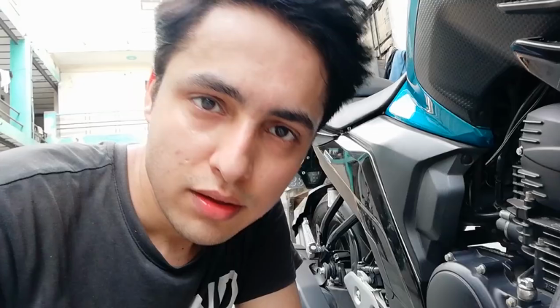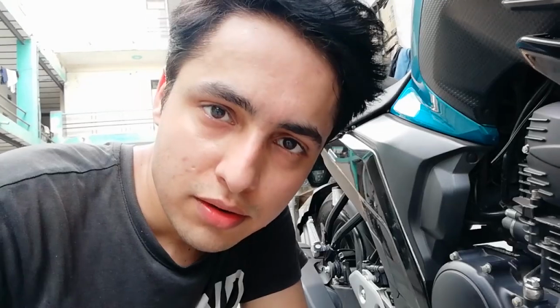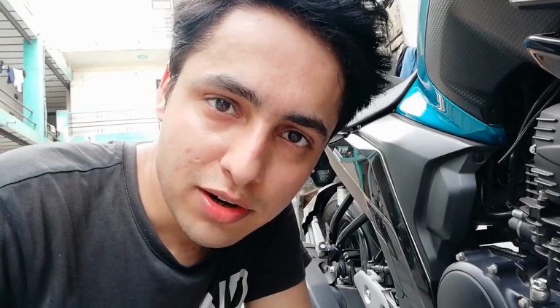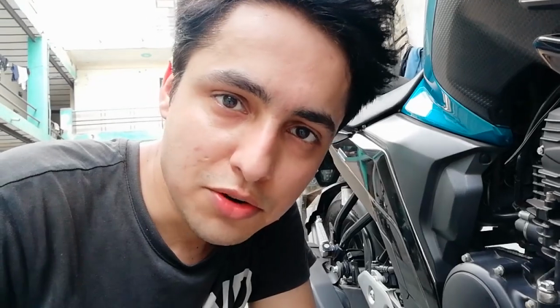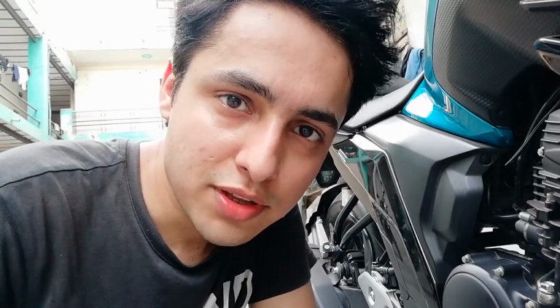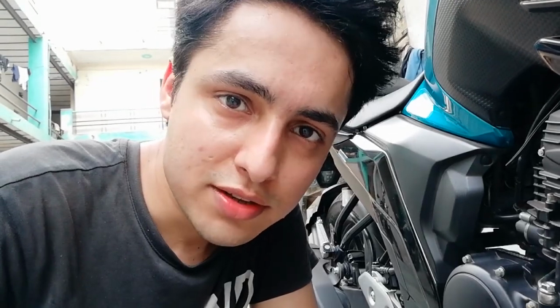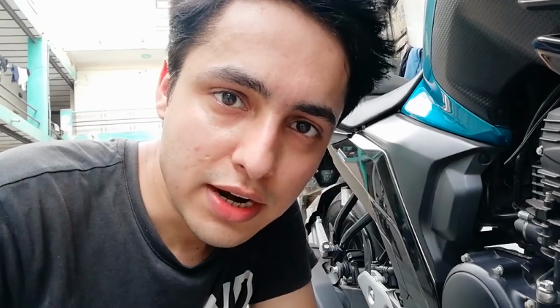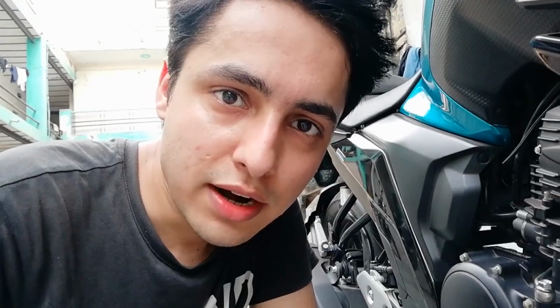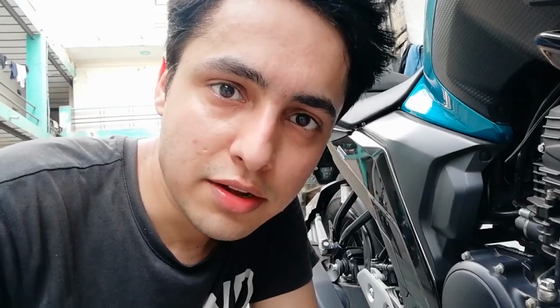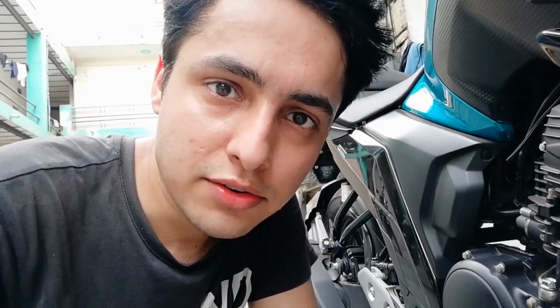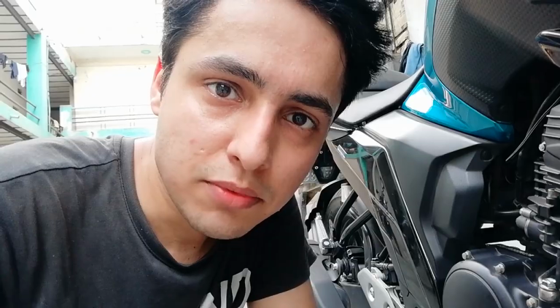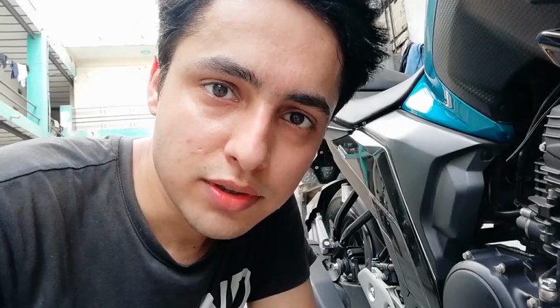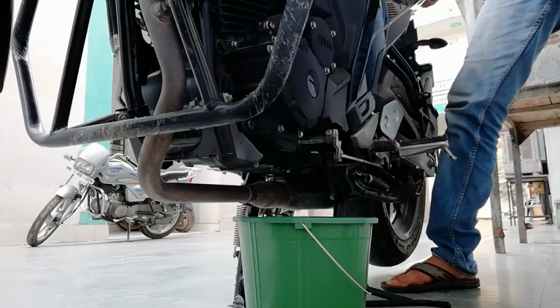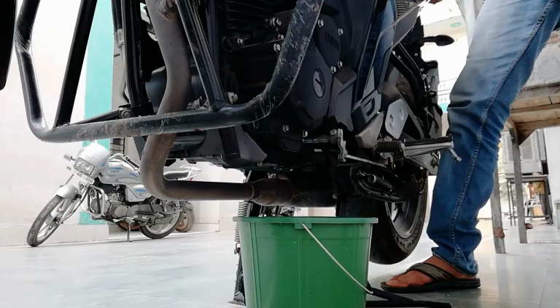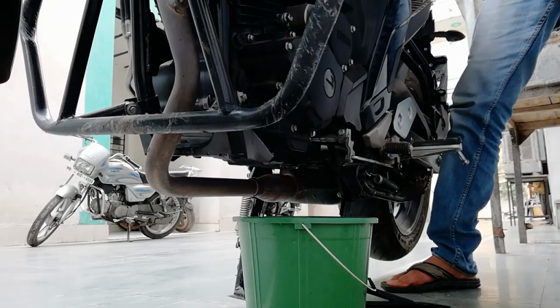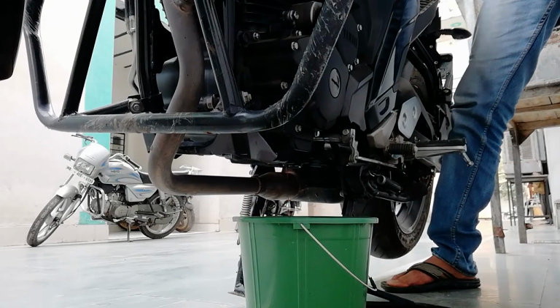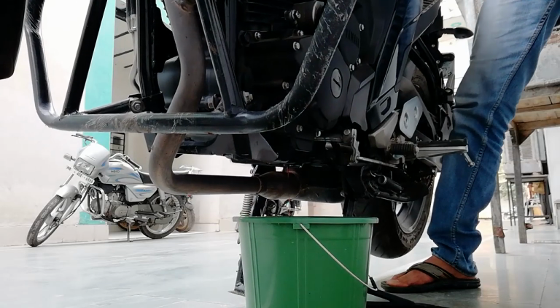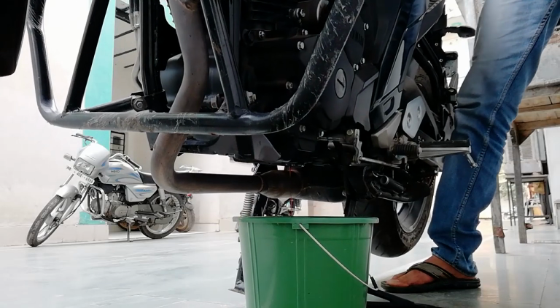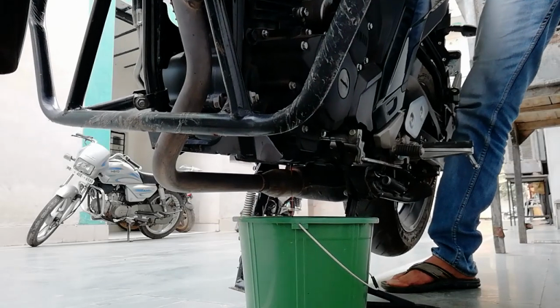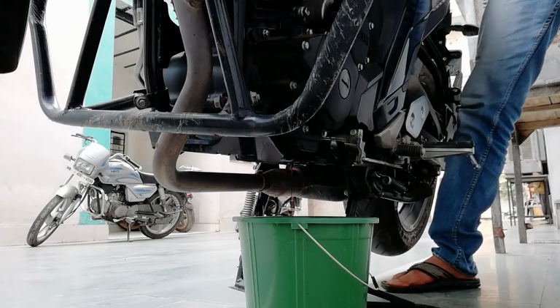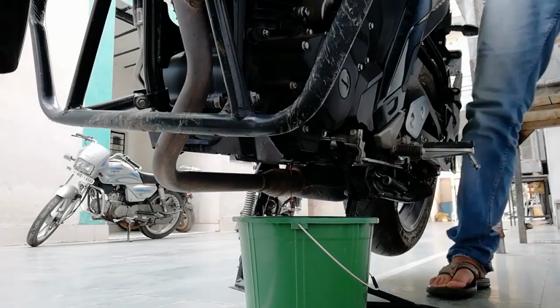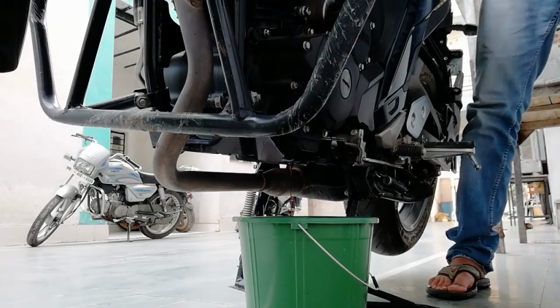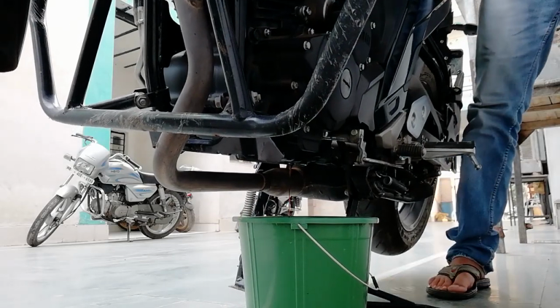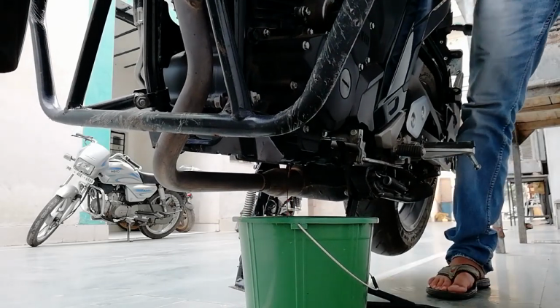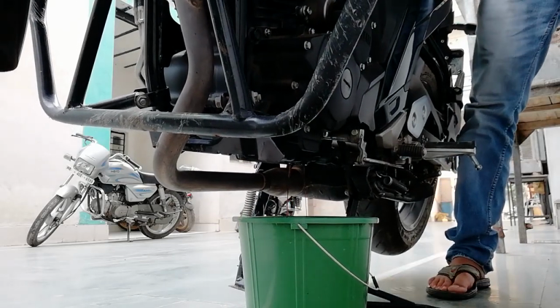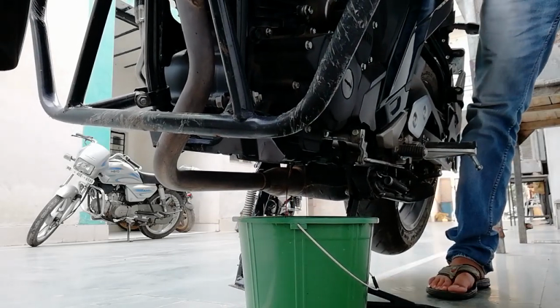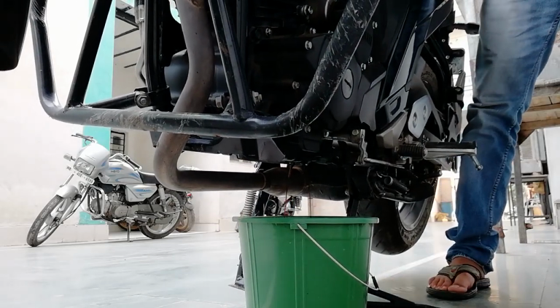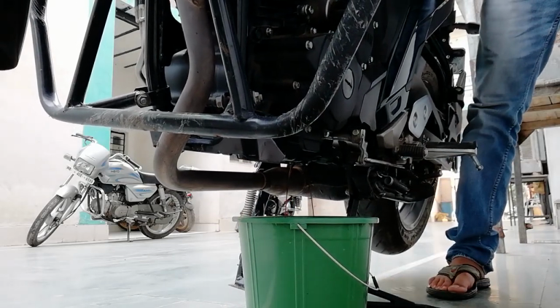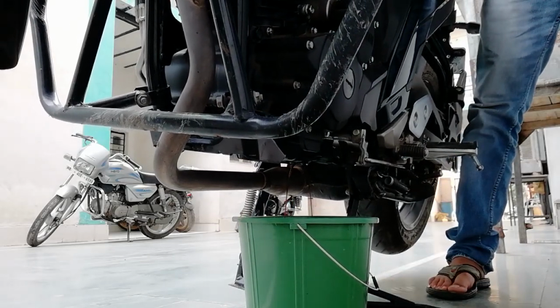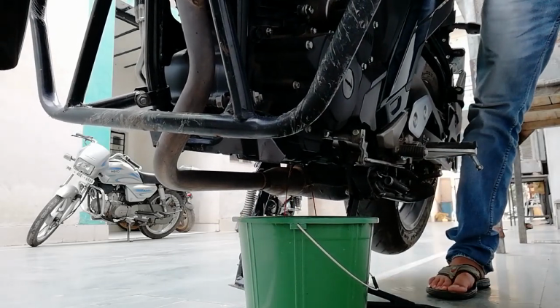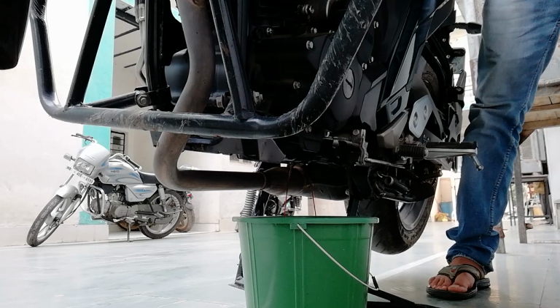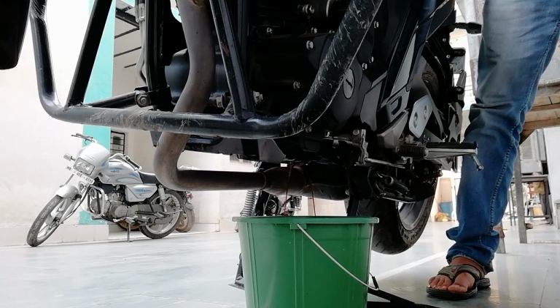Now let's go to the other side and tighten the drain bolt. Before tightening the drain bolt, tilt the bike on the left side to drain more engine oil.